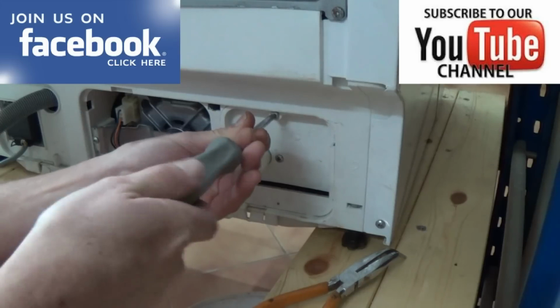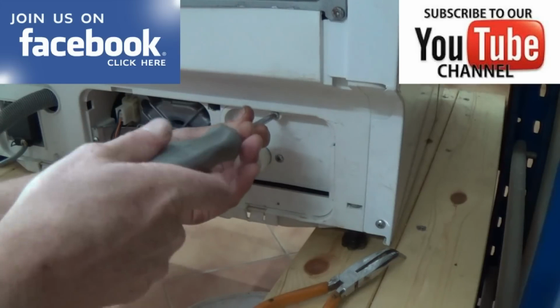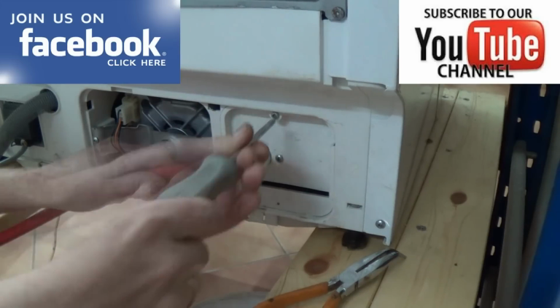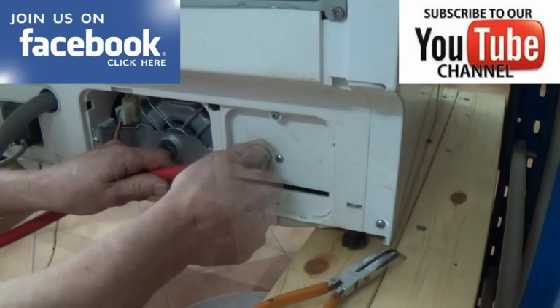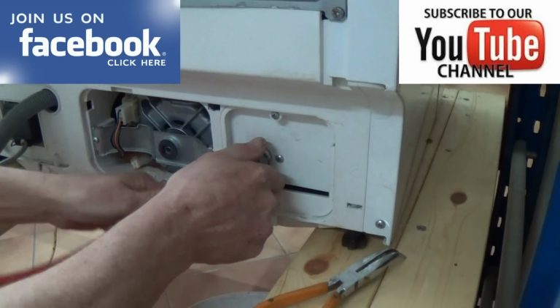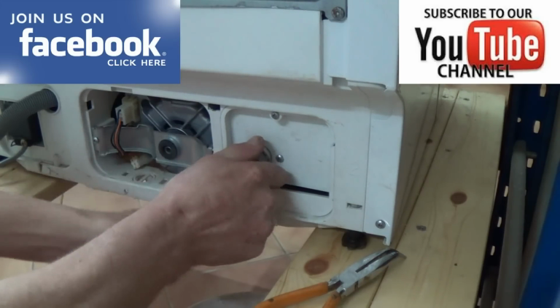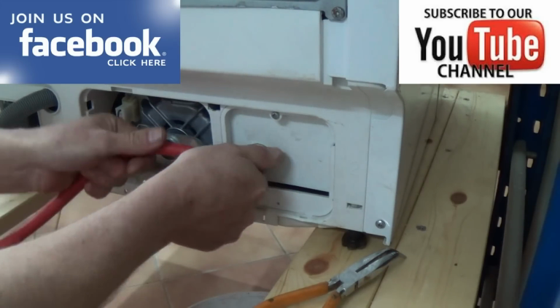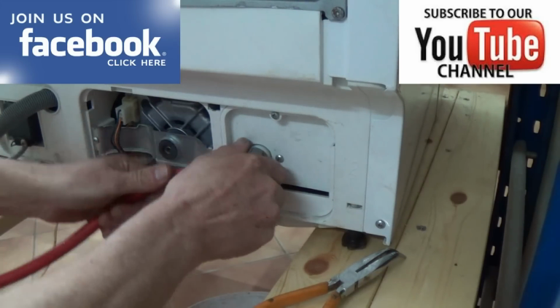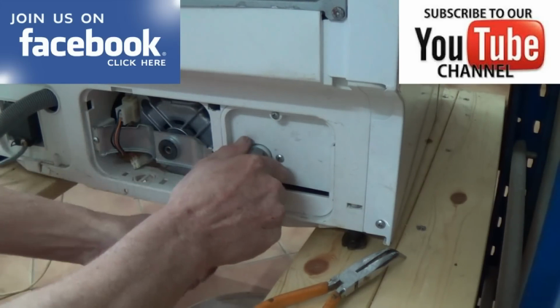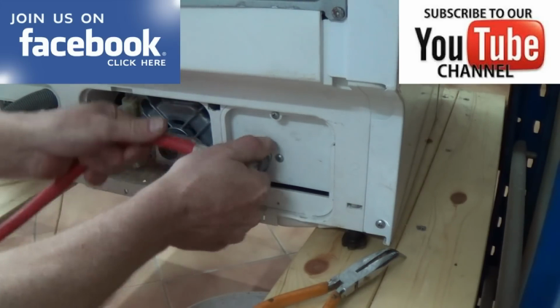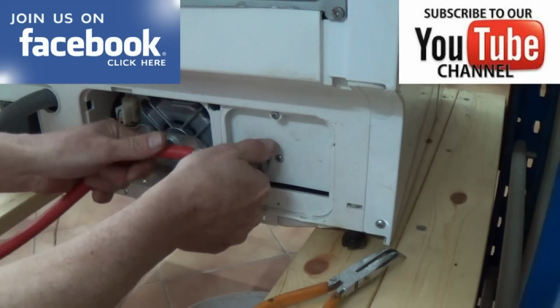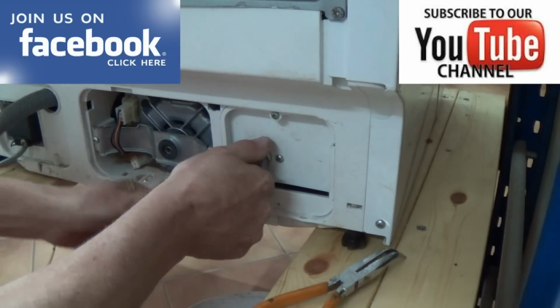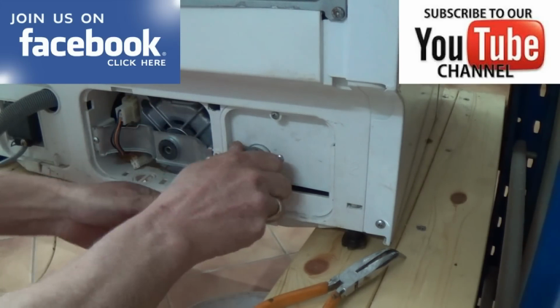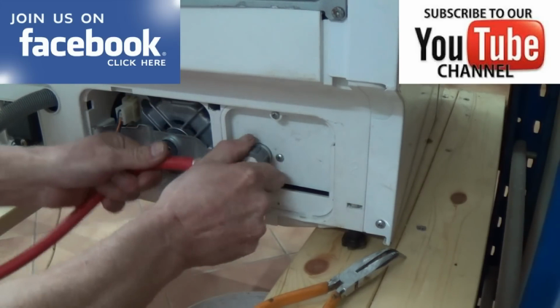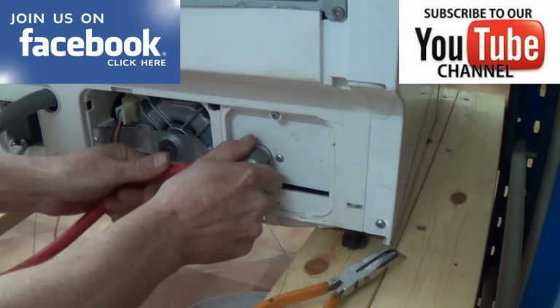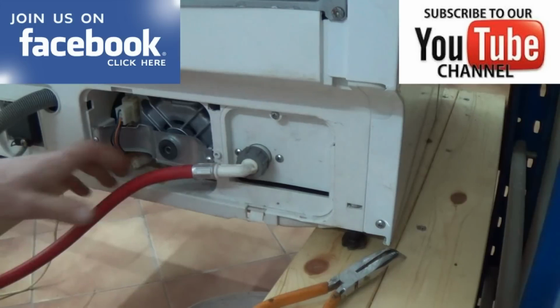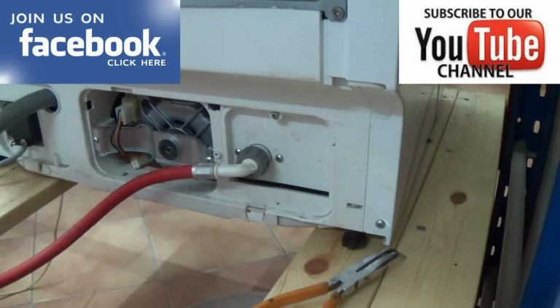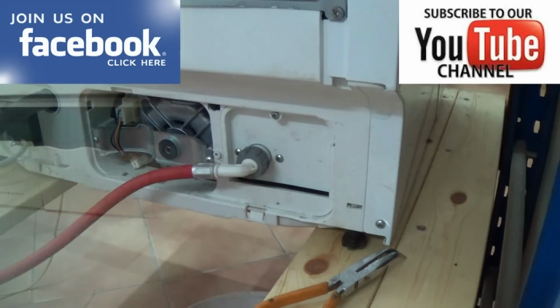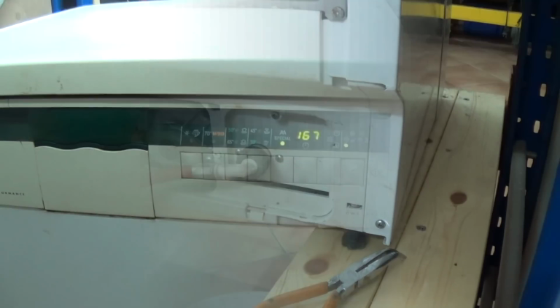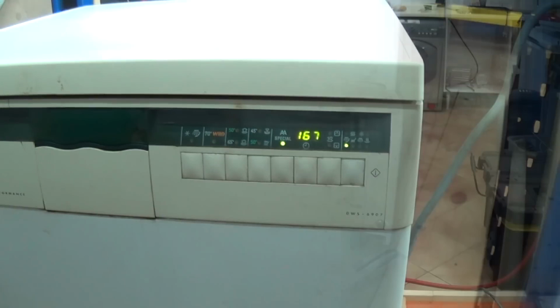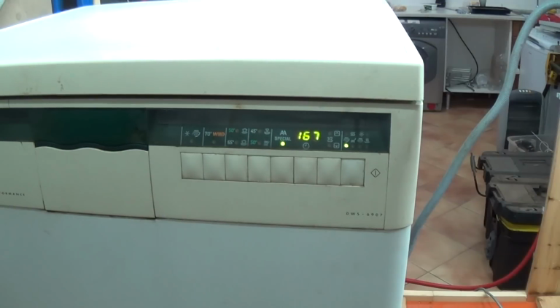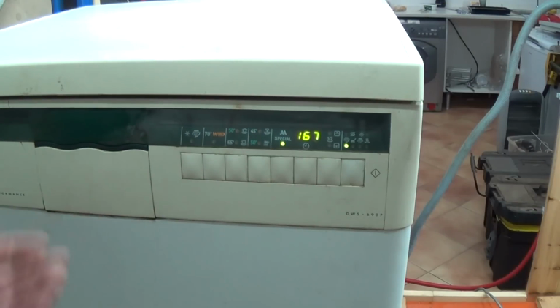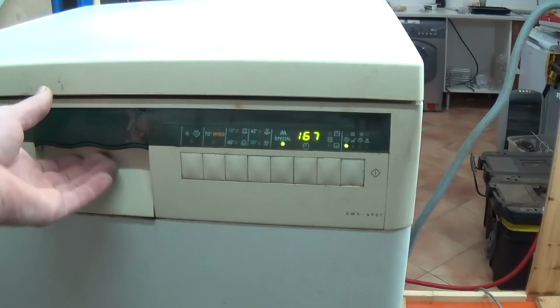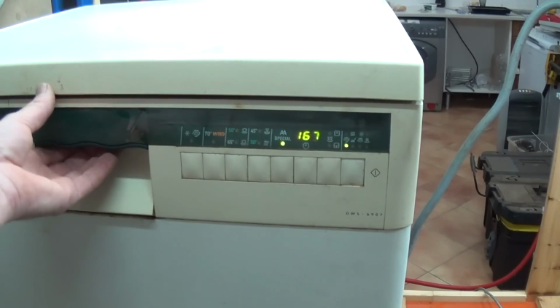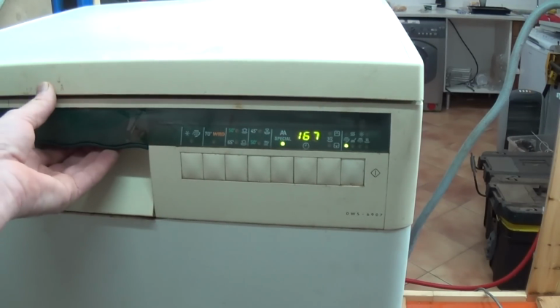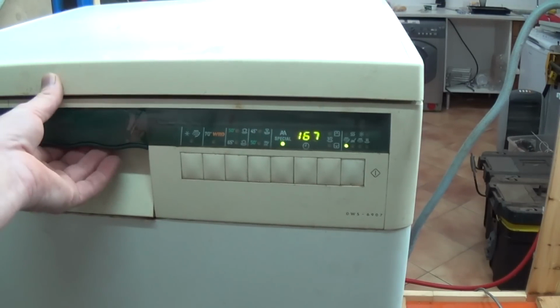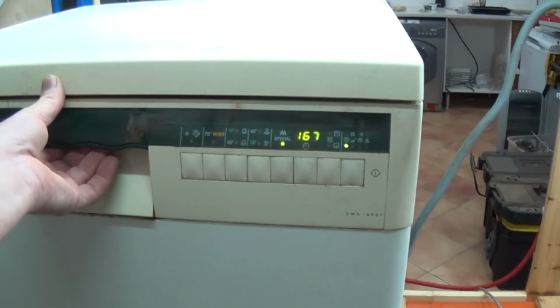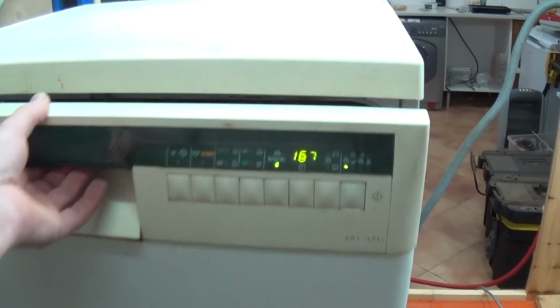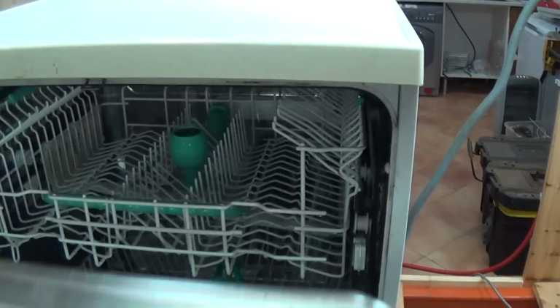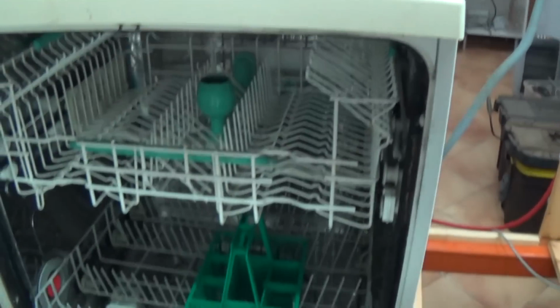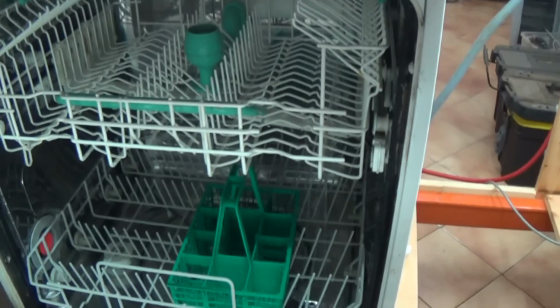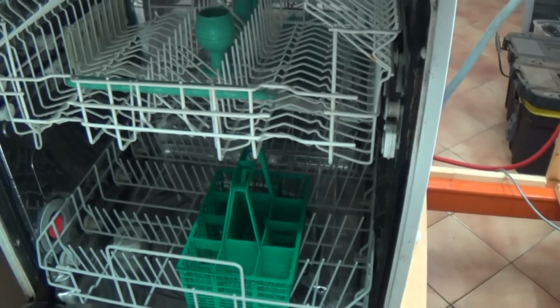Then just reassemble the machine, put the water back on, and make sure the water valve is on. Turn the machine on and after about five or six minutes of it going through the wash cycle, you'll just have the water in the machine.